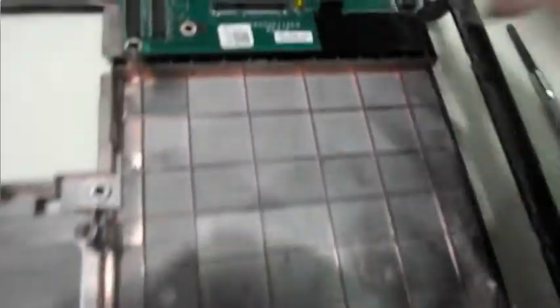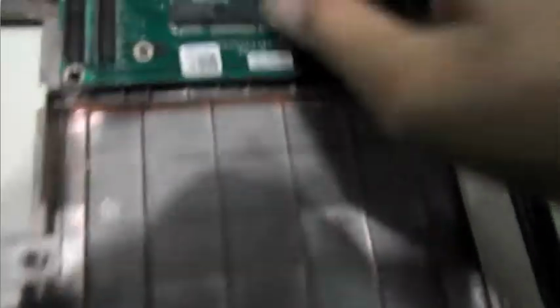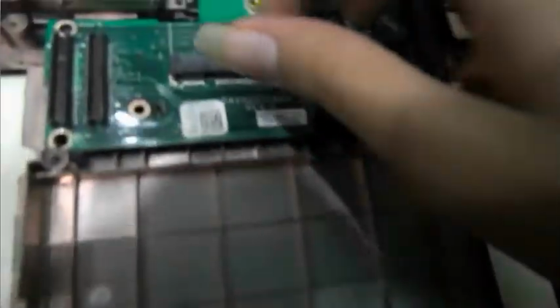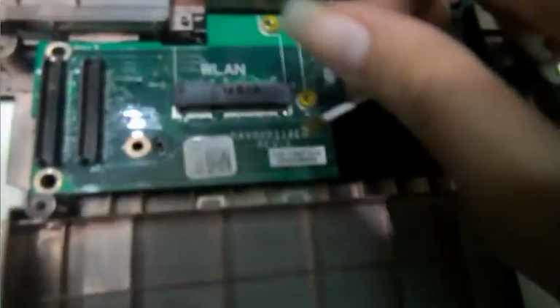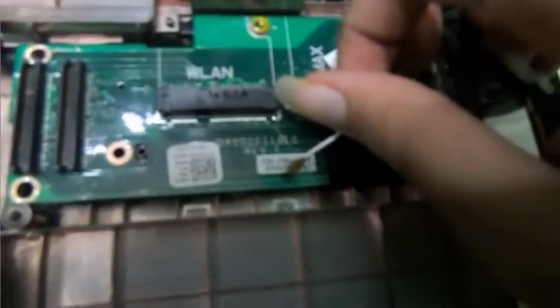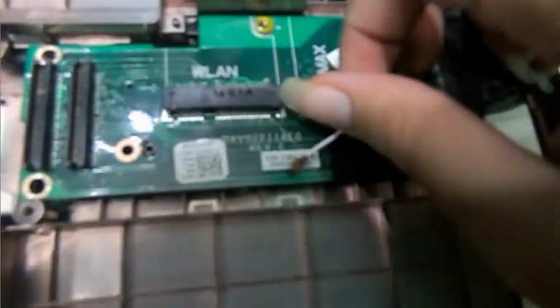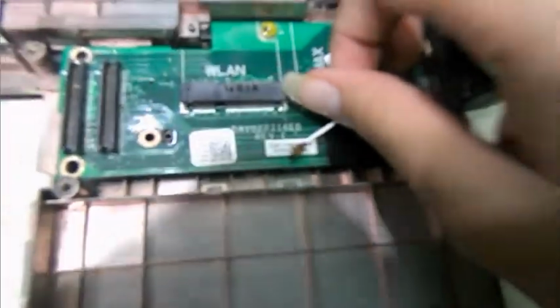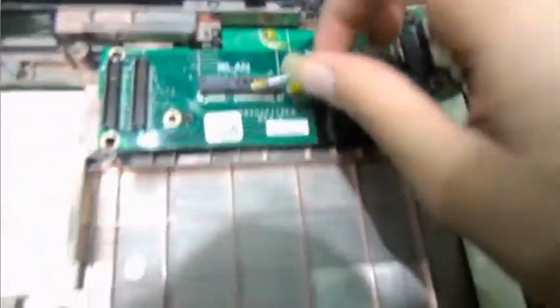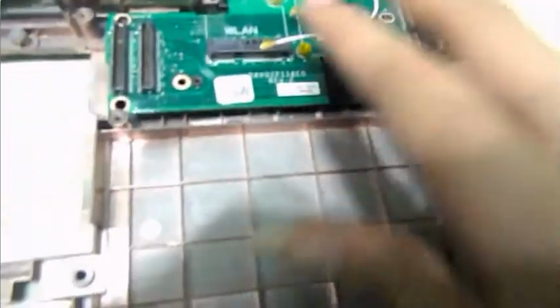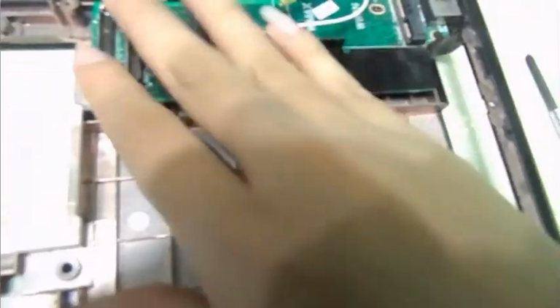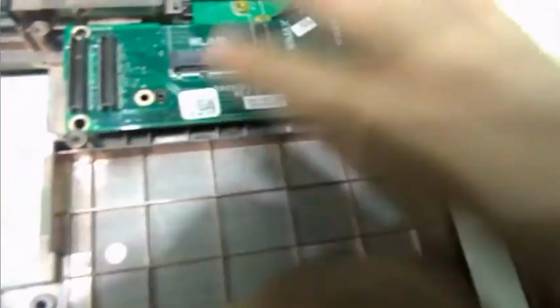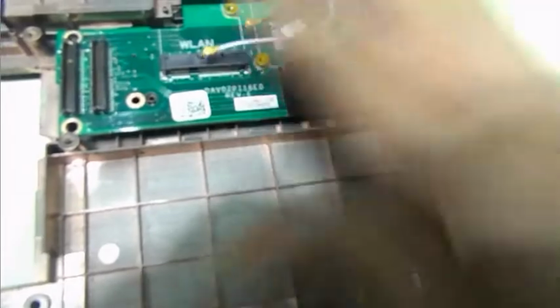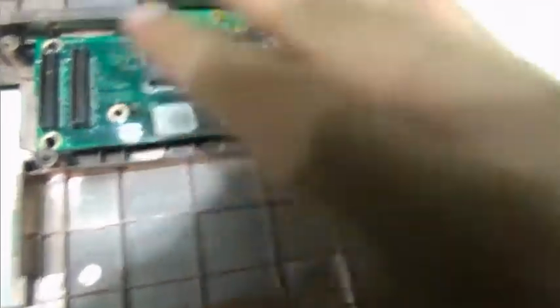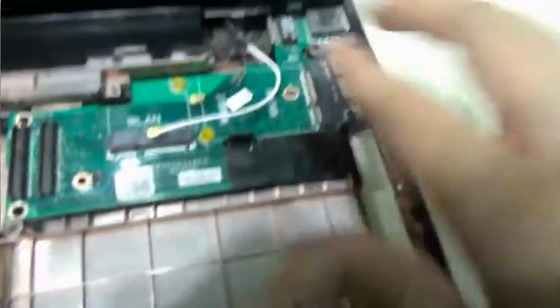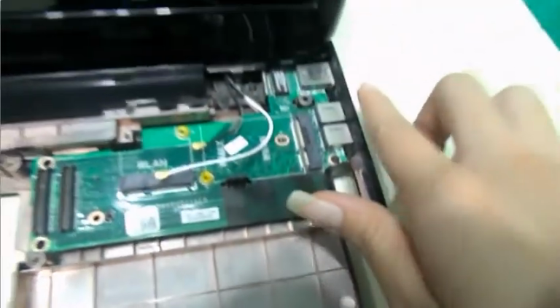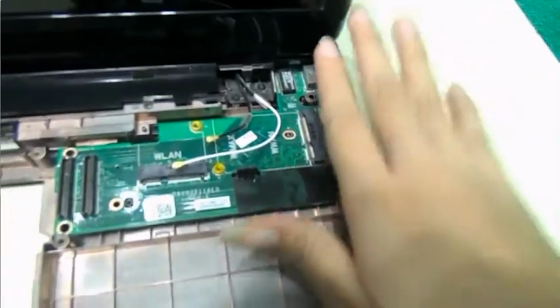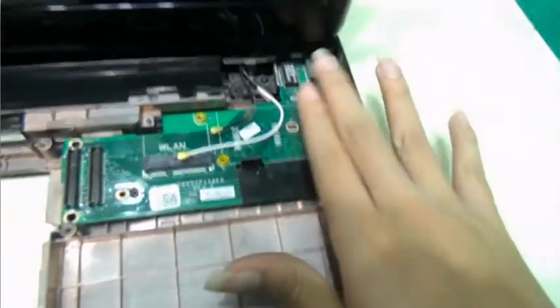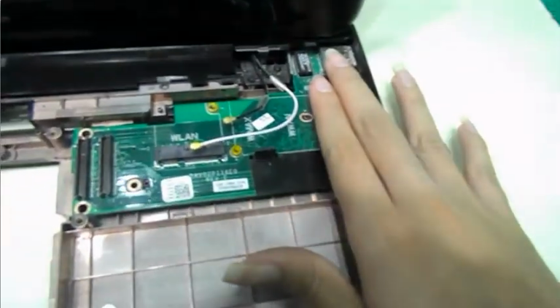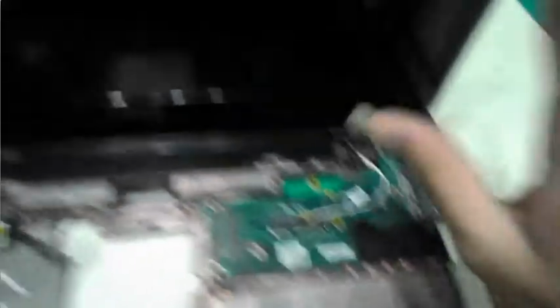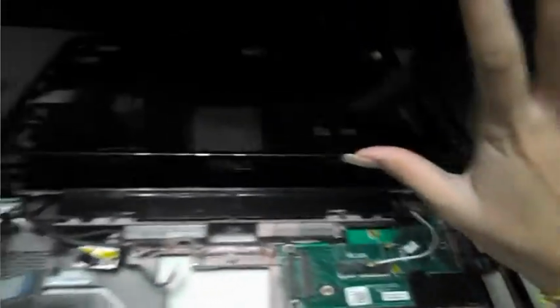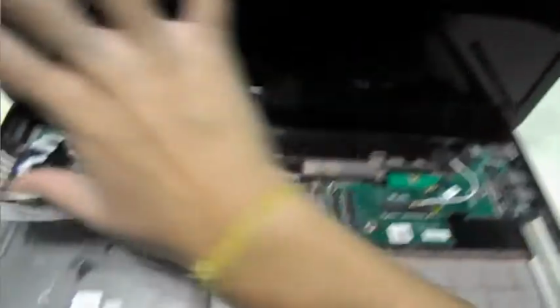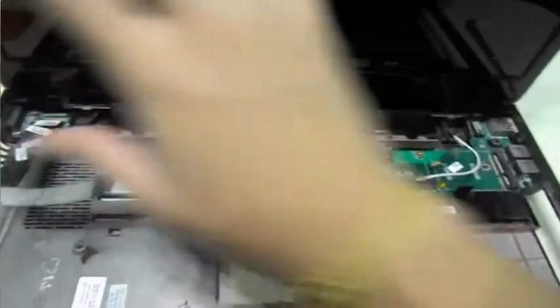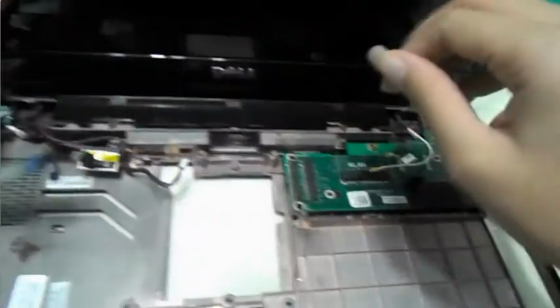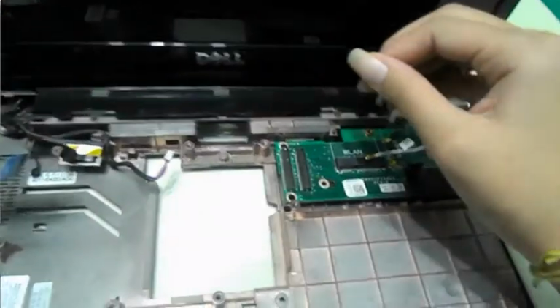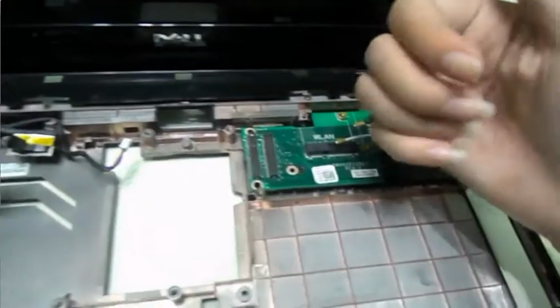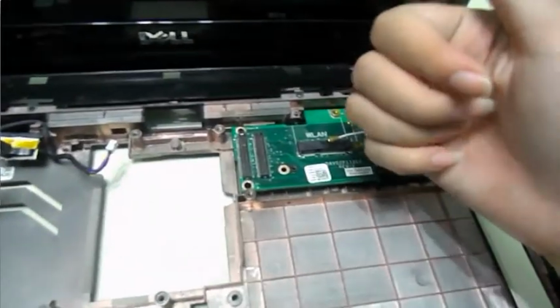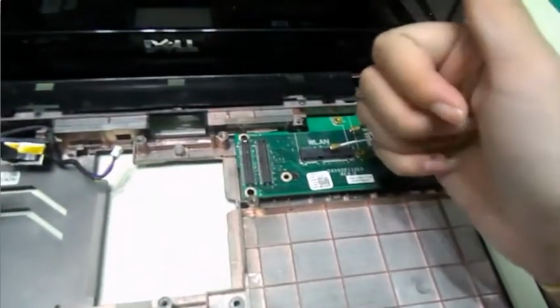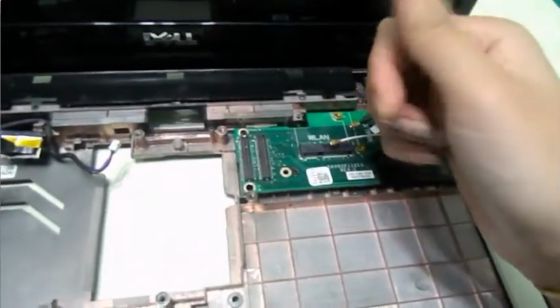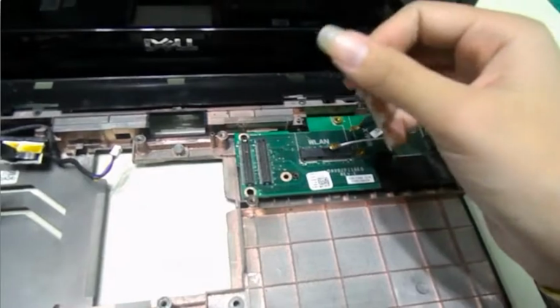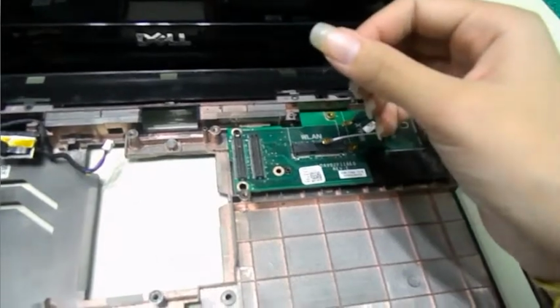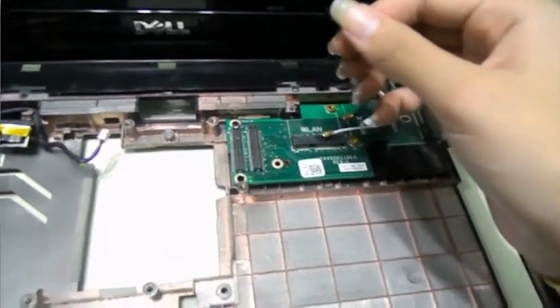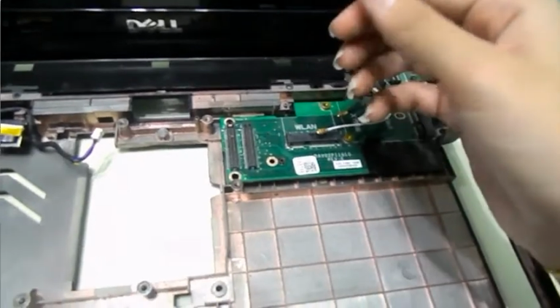And this board right here is under the screen. So to remove this, we're going to remove the screen and then continue.